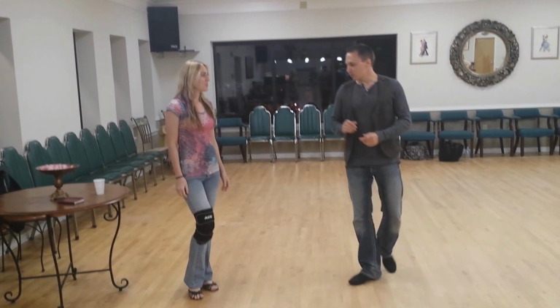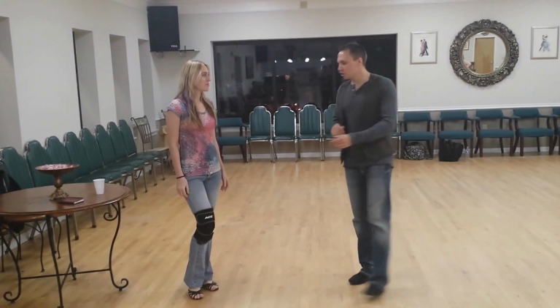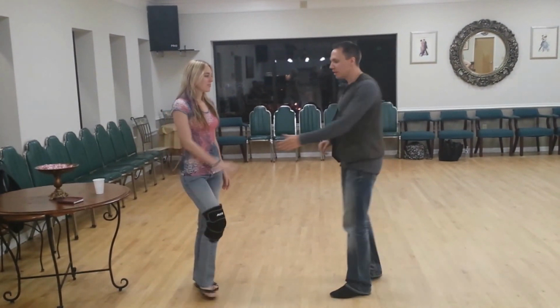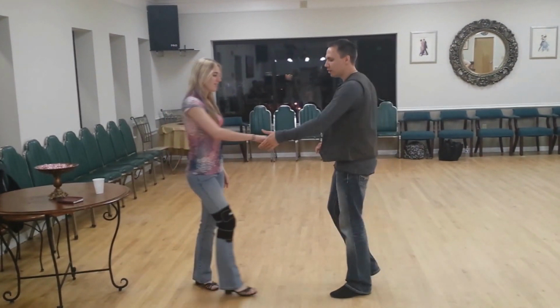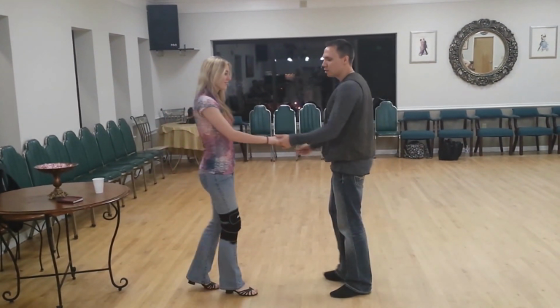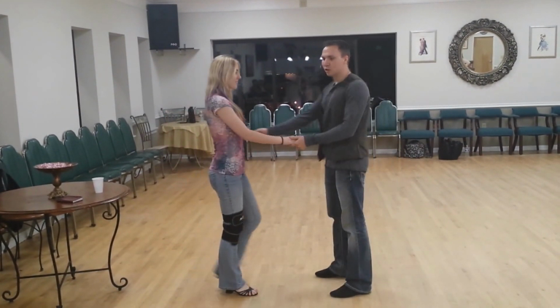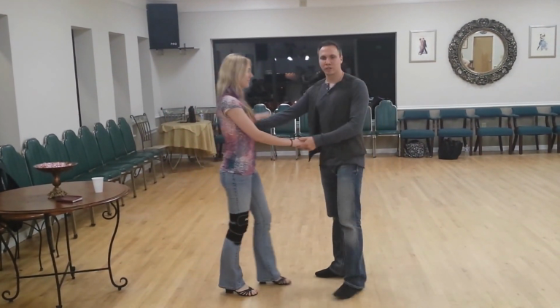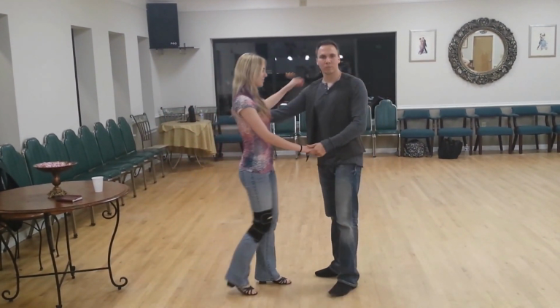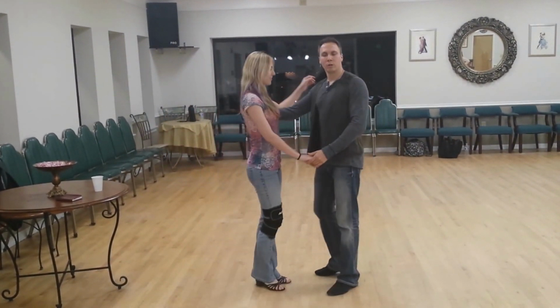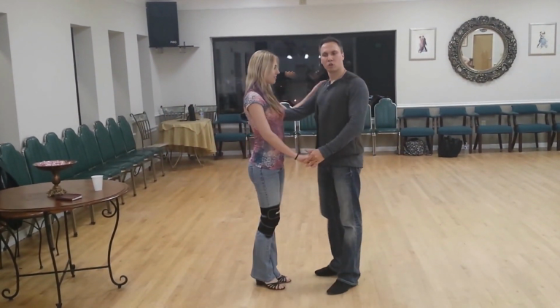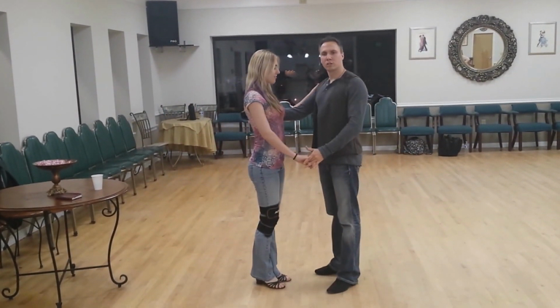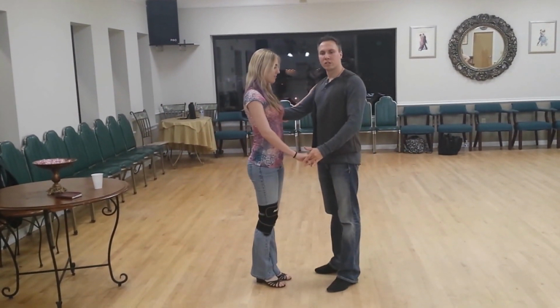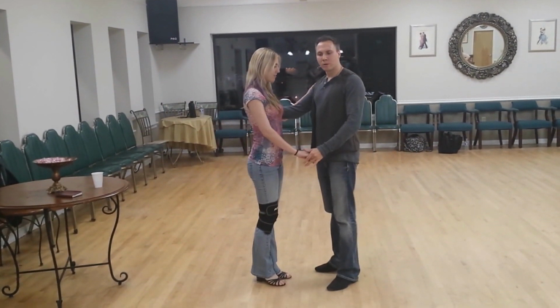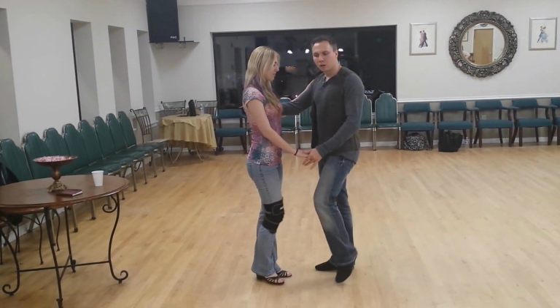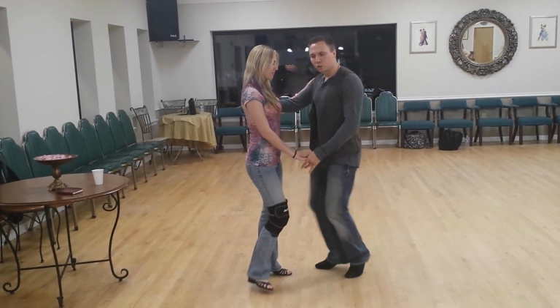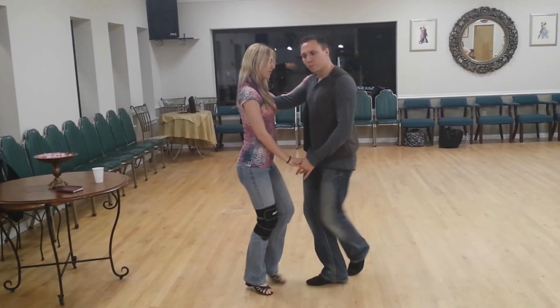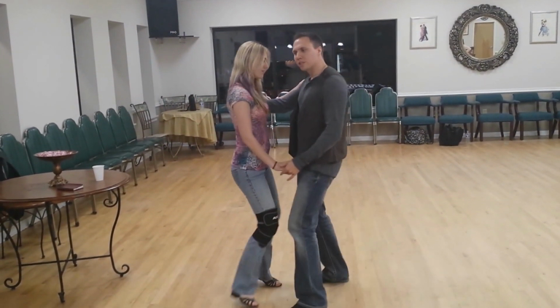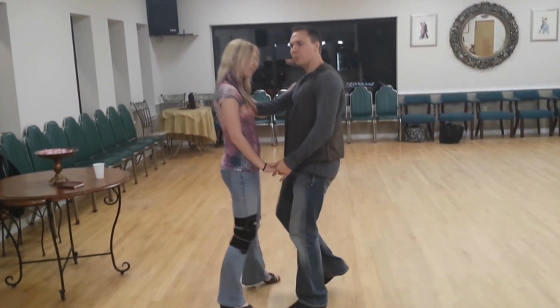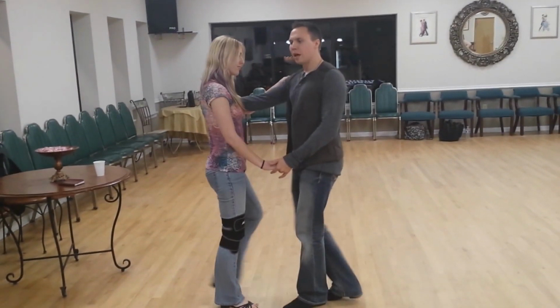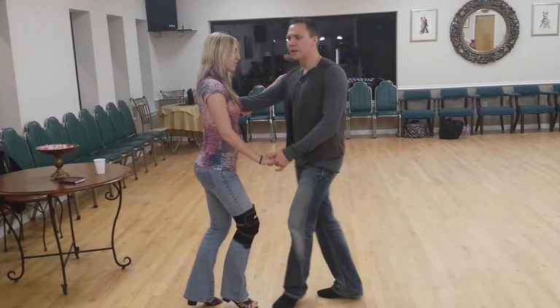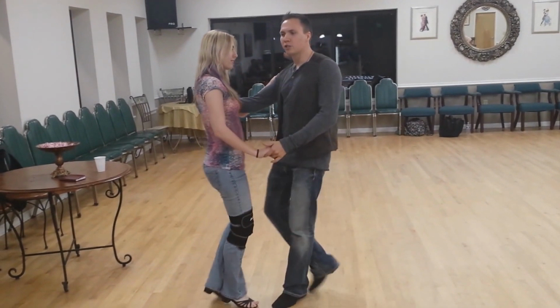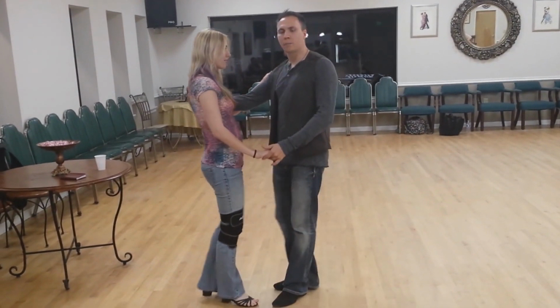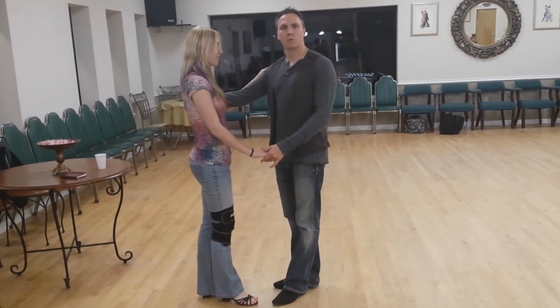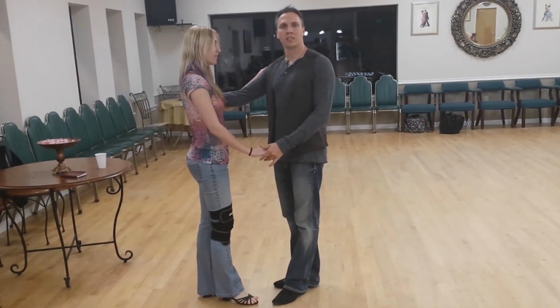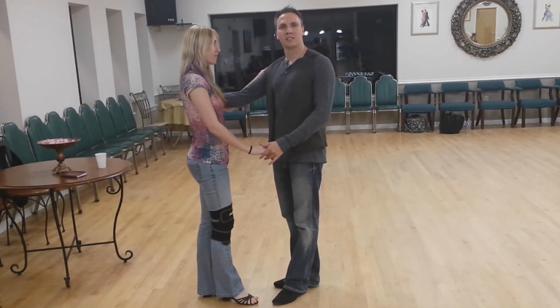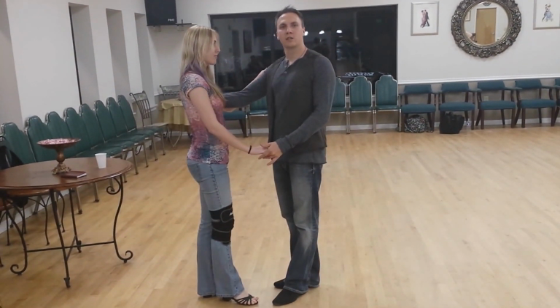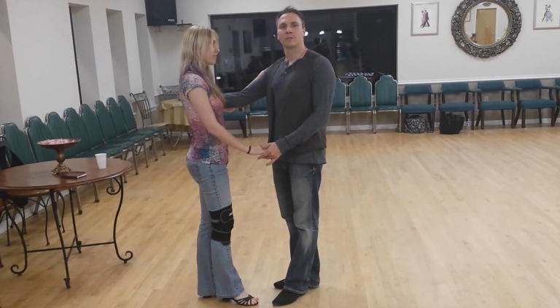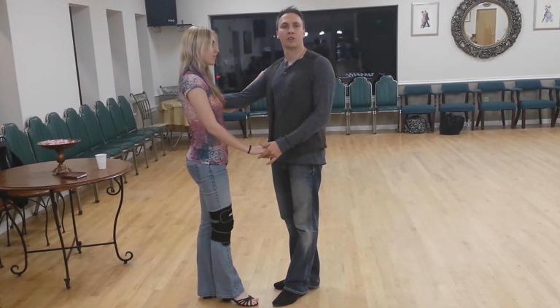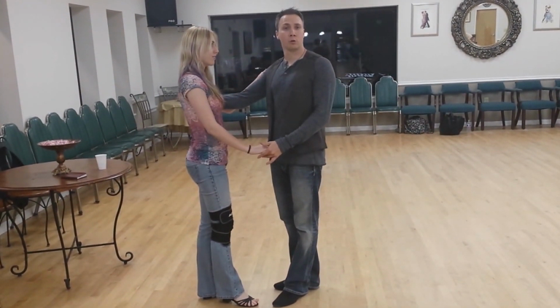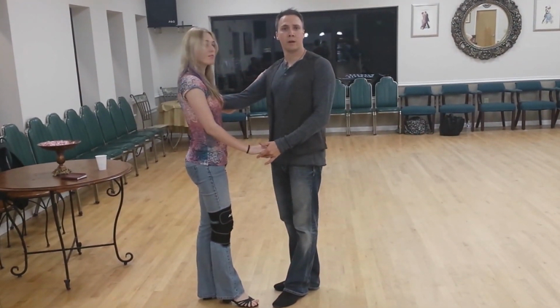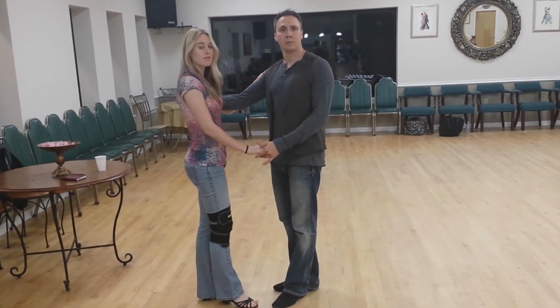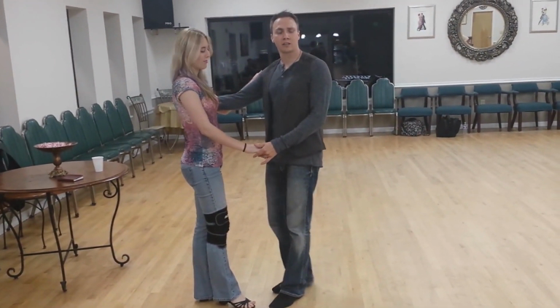We started in closed position, we did a normal starter step, triple step, anchor step, and we decided to stay in closed position through the left side pass.